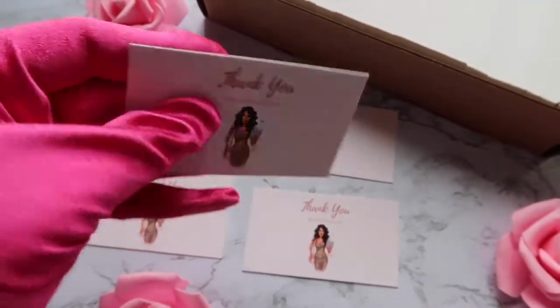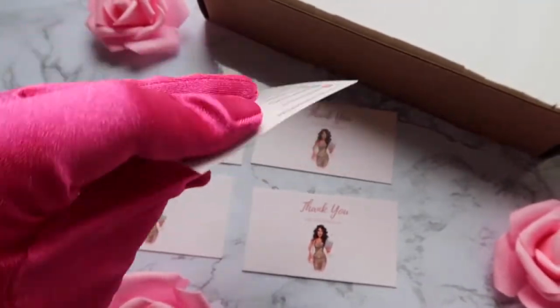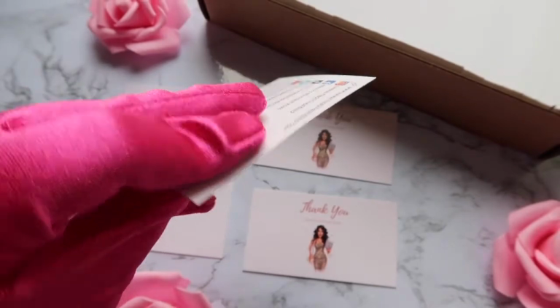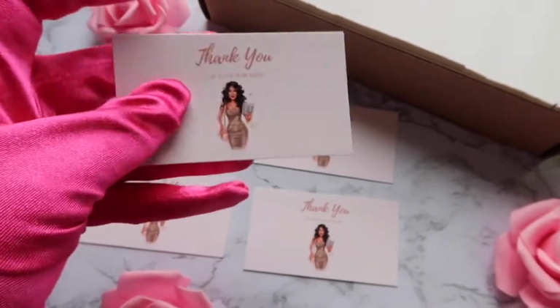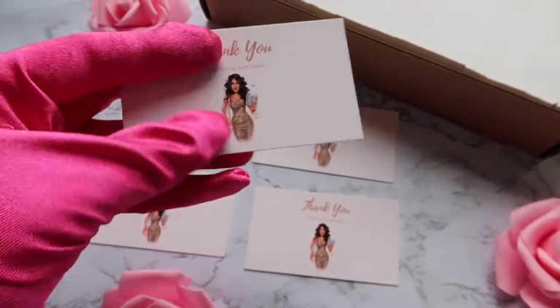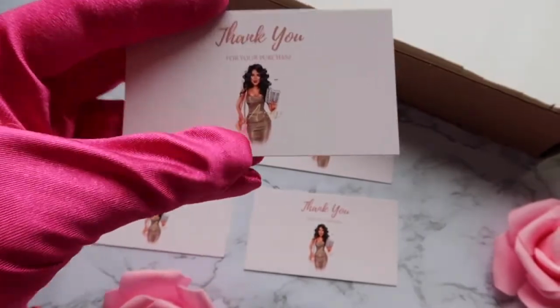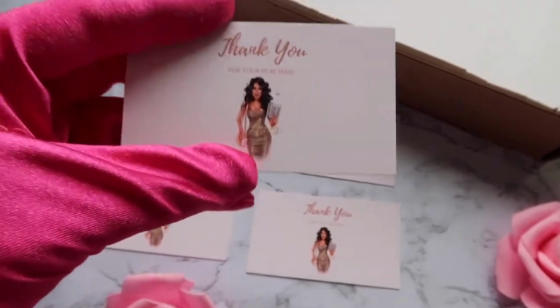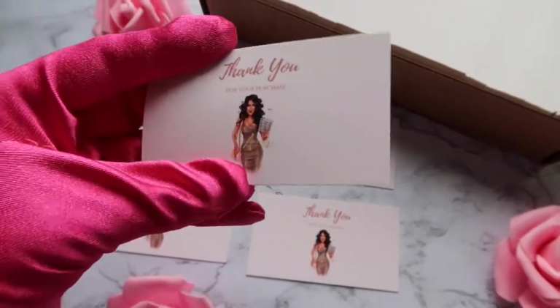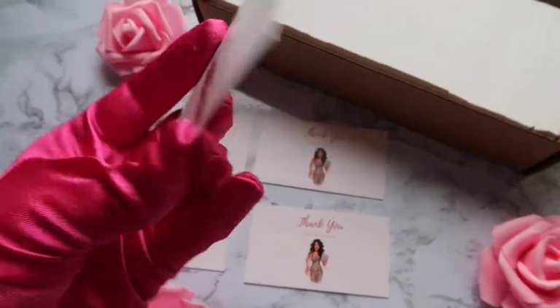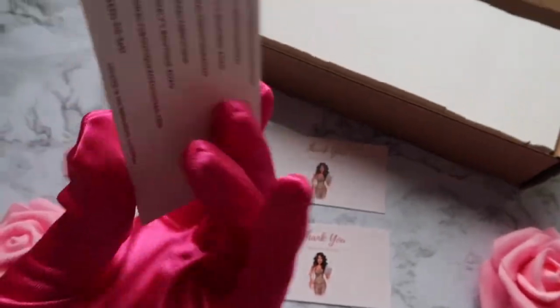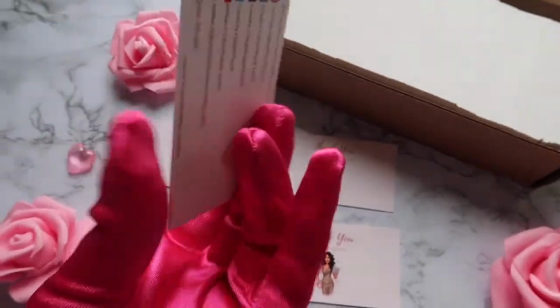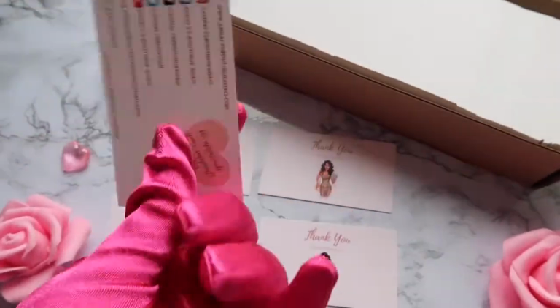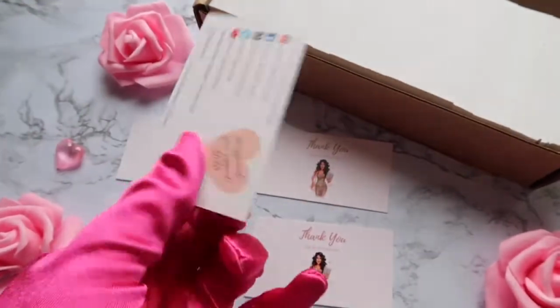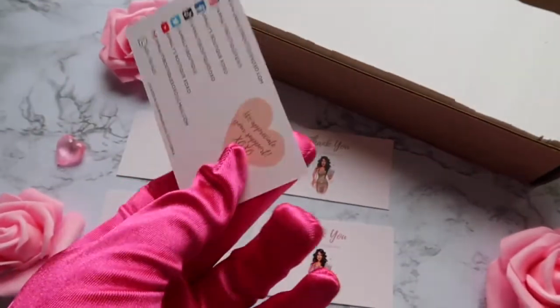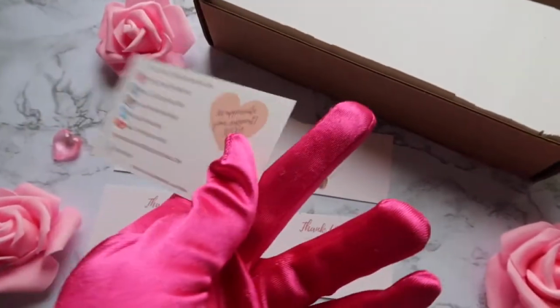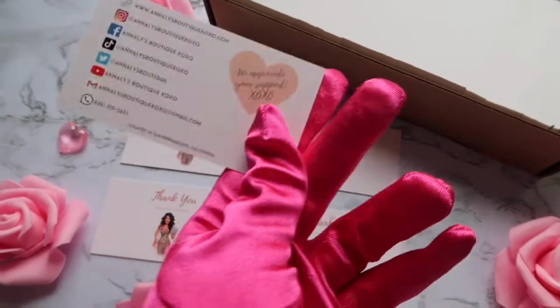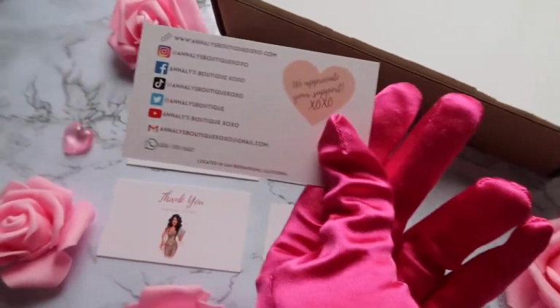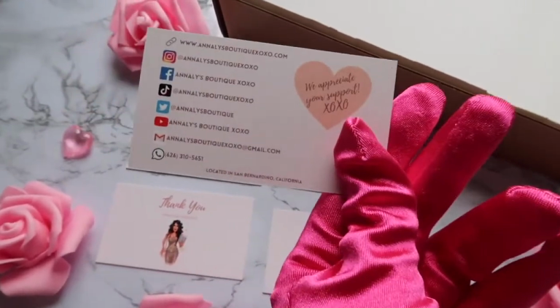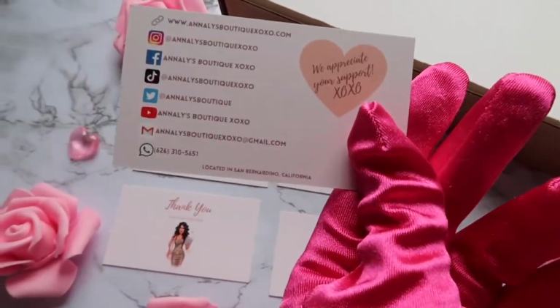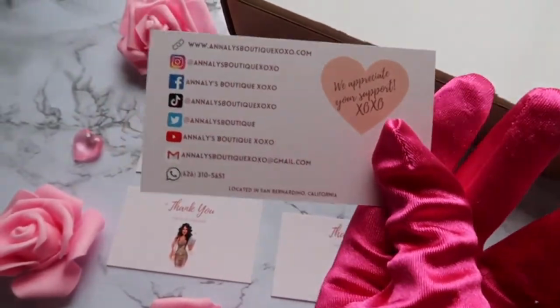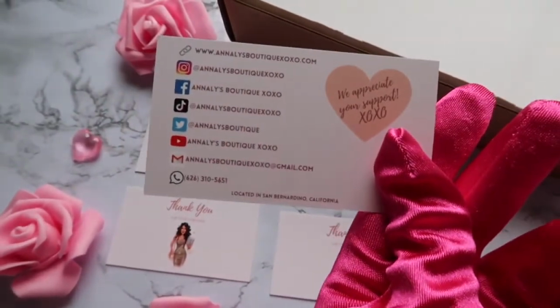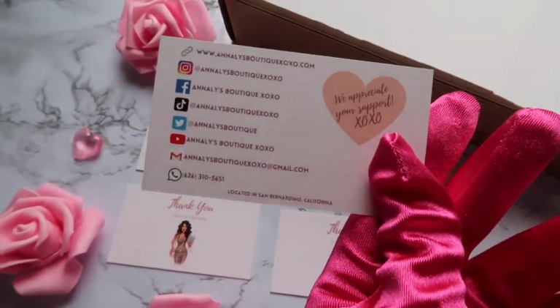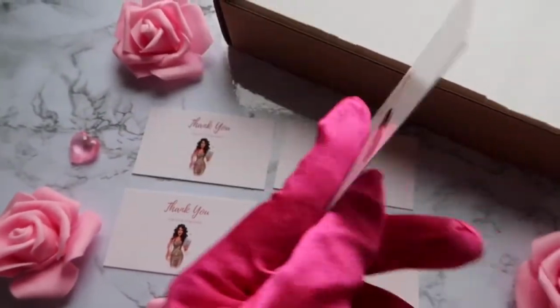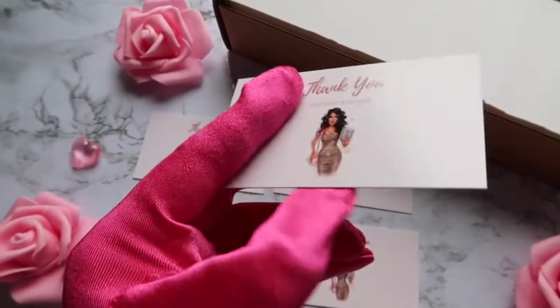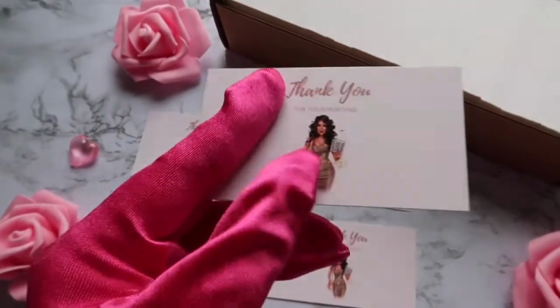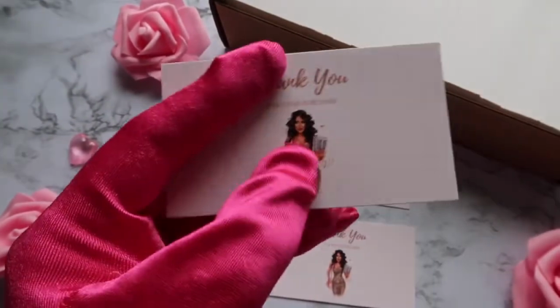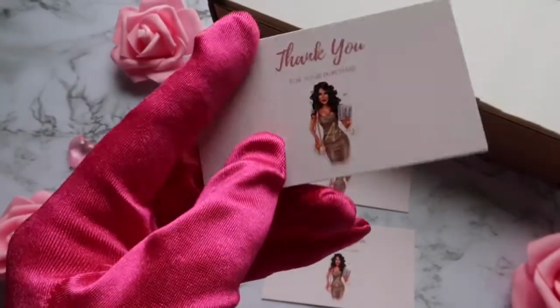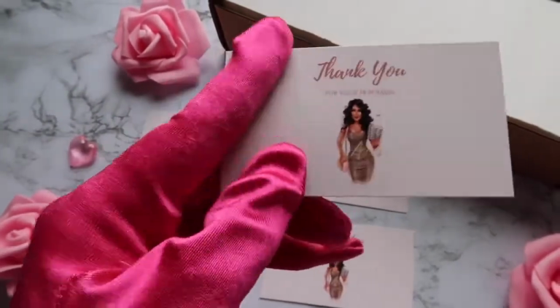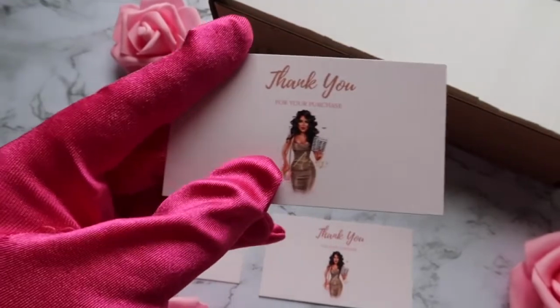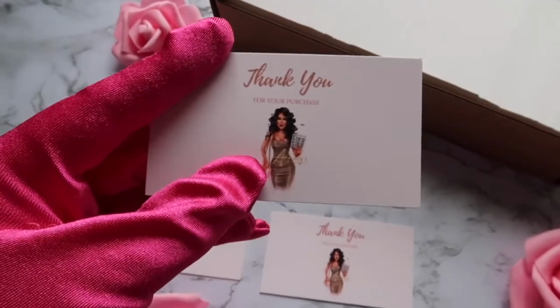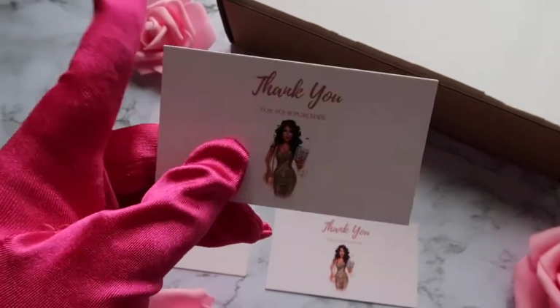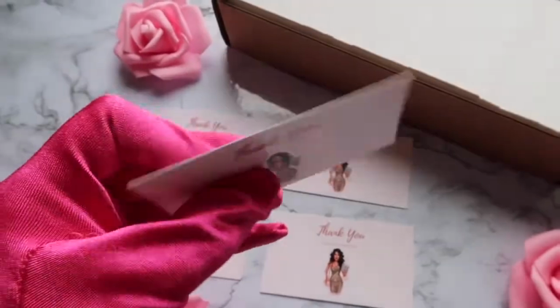I honestly thought that the cards were going to be cheap because I was like, oh wow, 500 cards for only $21.99 — what's the catch? I just thought it was too good to be true, and I also thought that they were going to be thin.